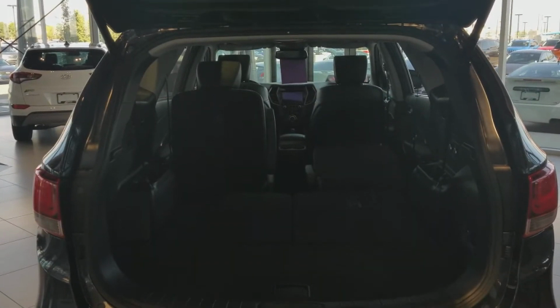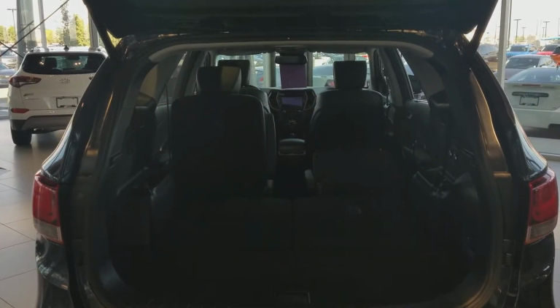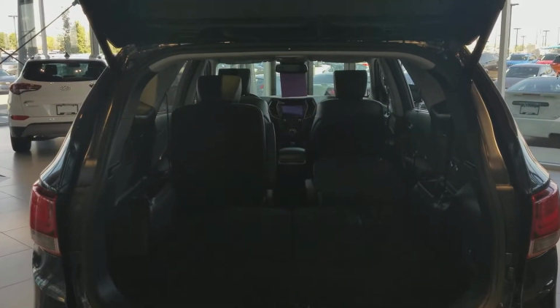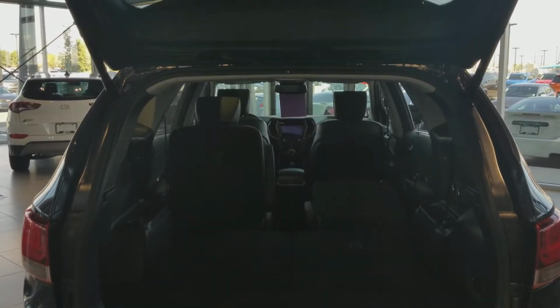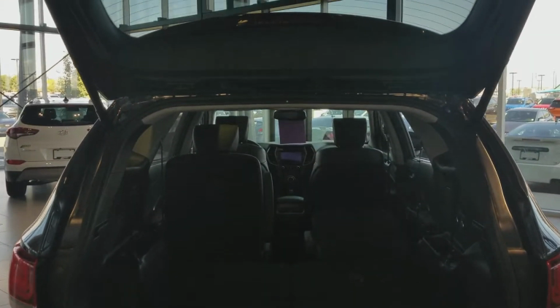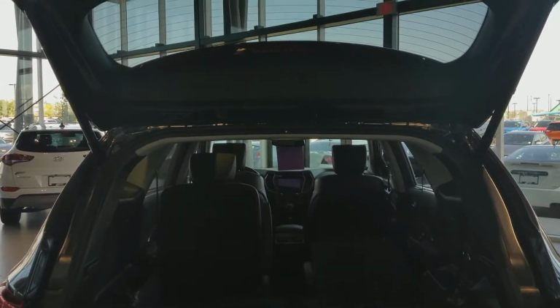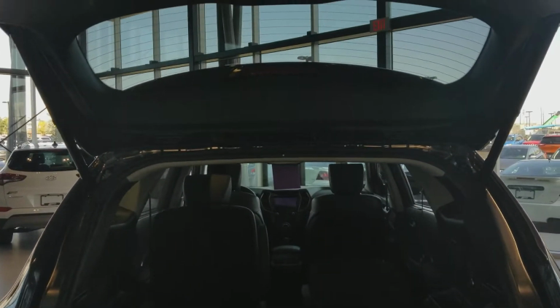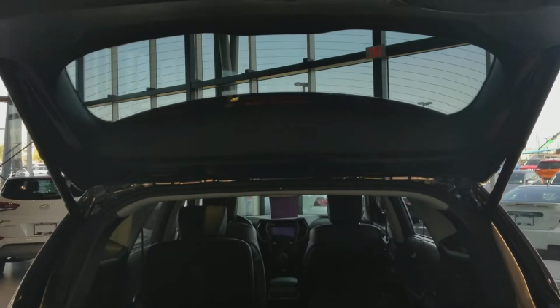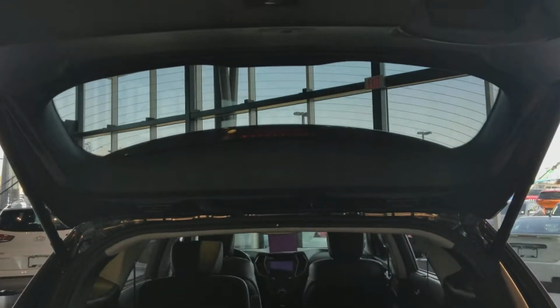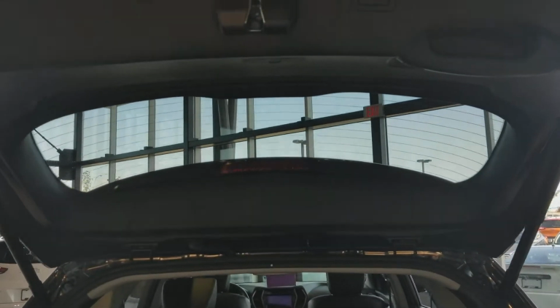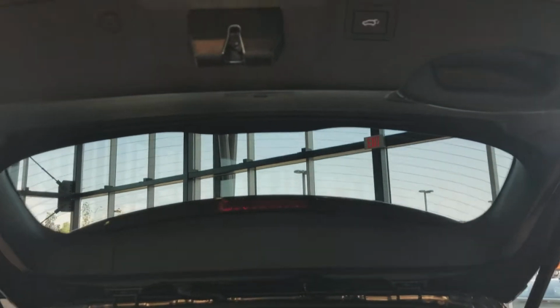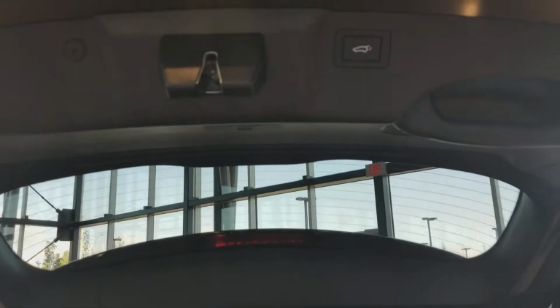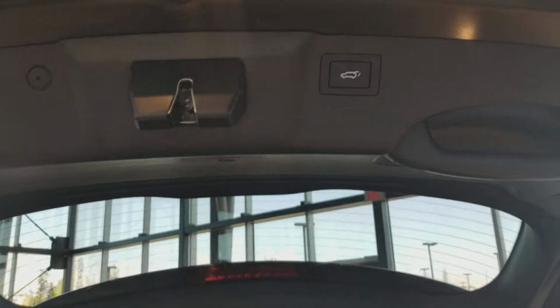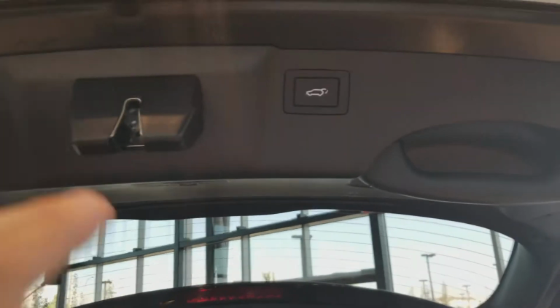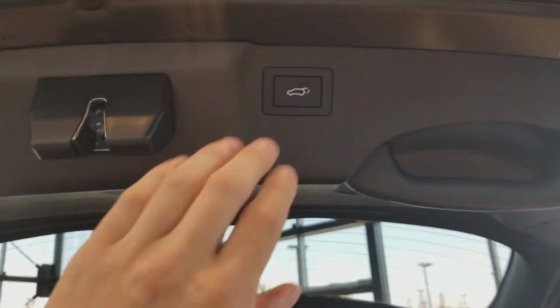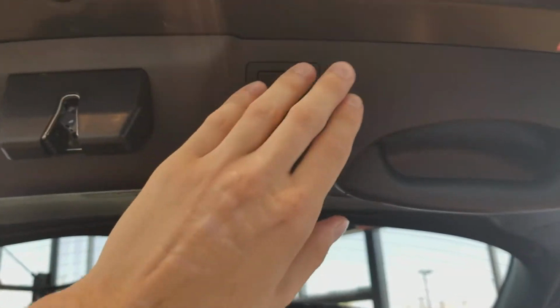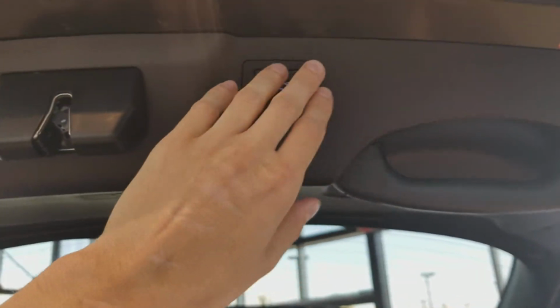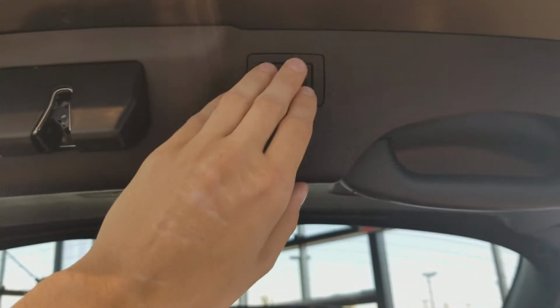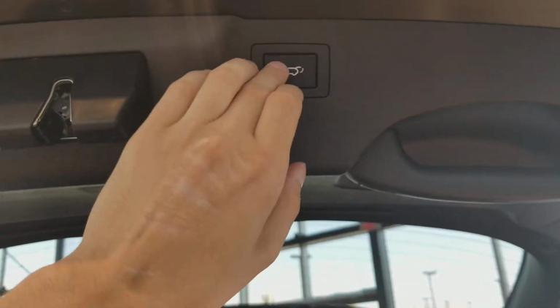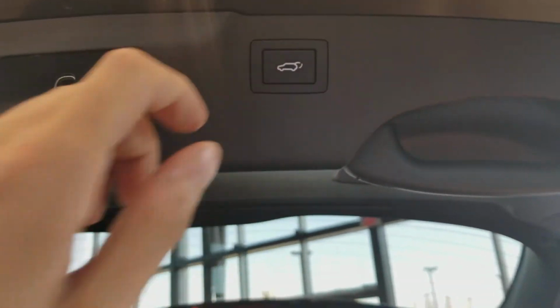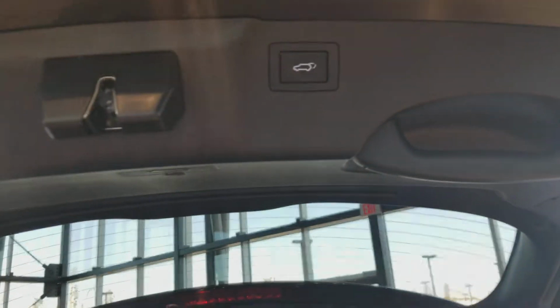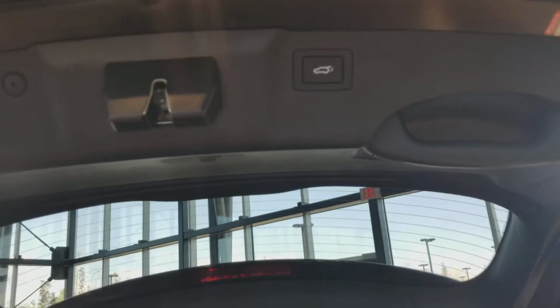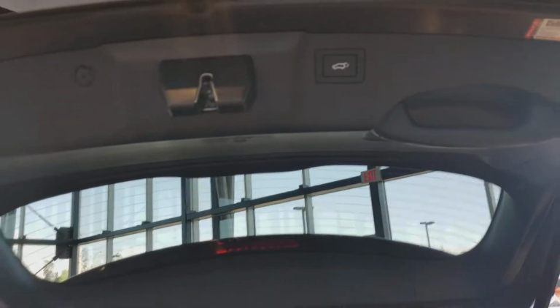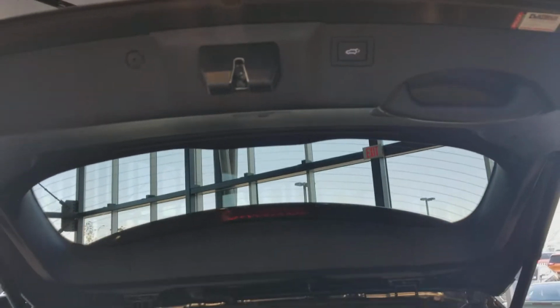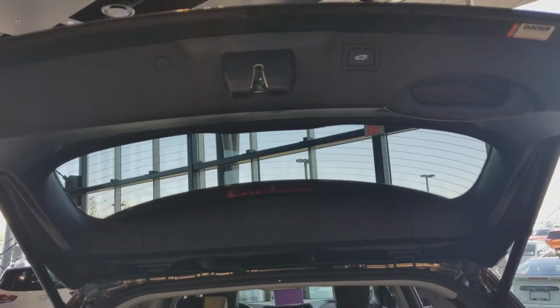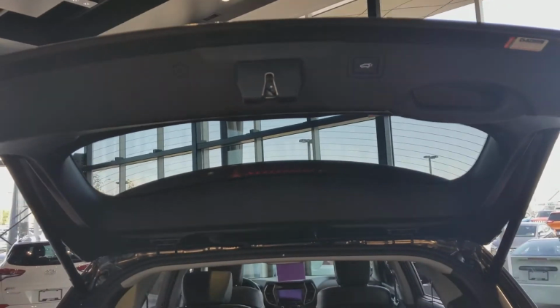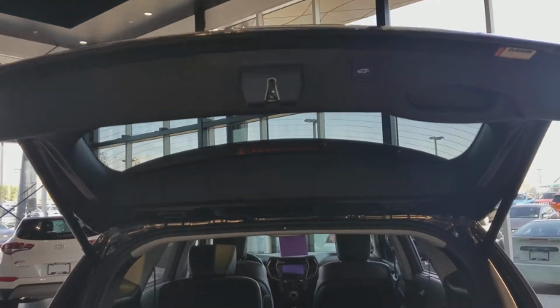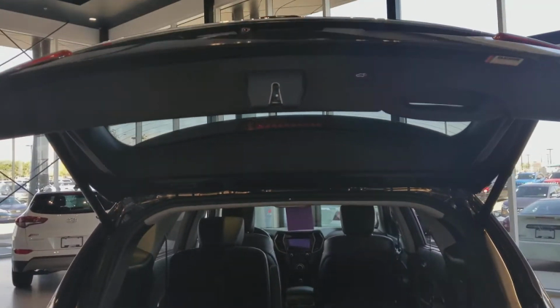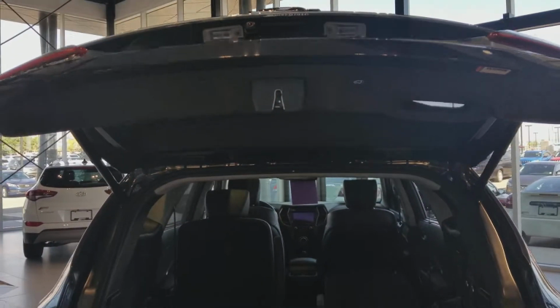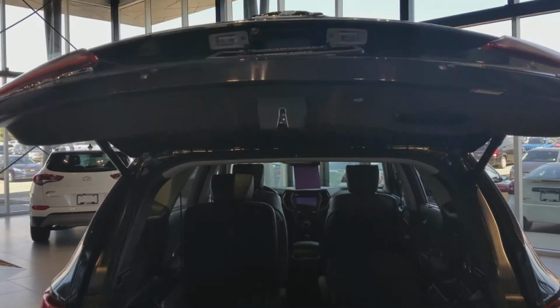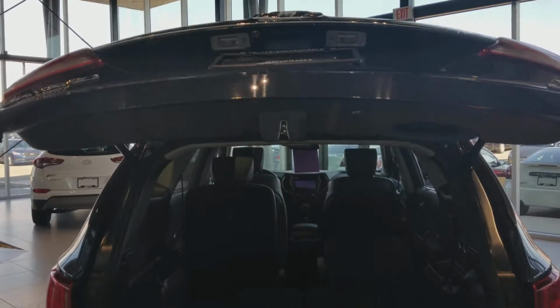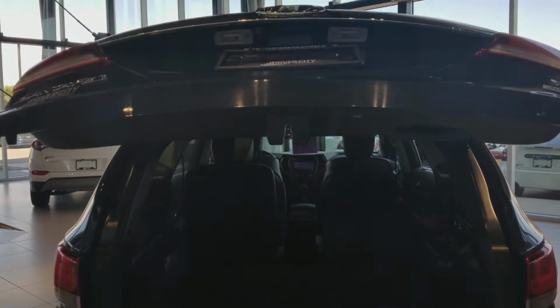When you're done loading up all of your cargo, you have this button right here. Just tap that, and the tailgate closes all on its own.